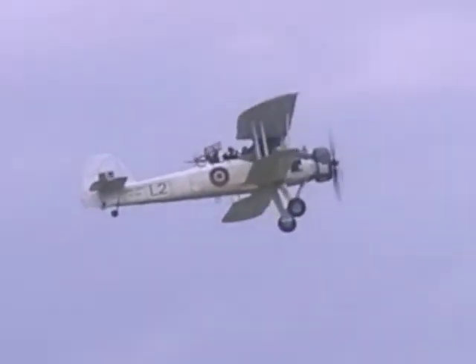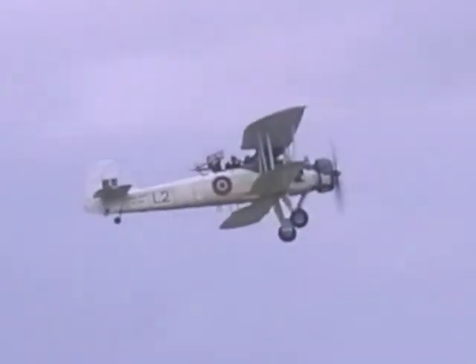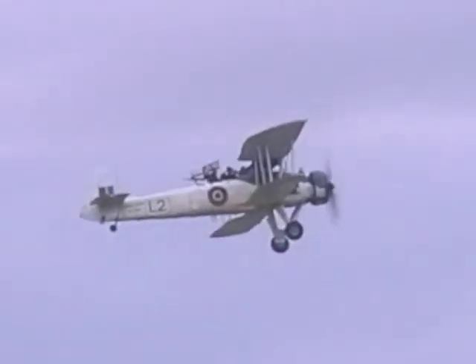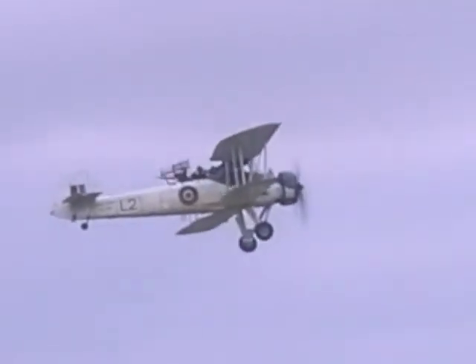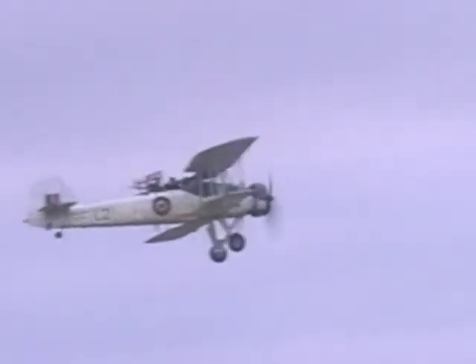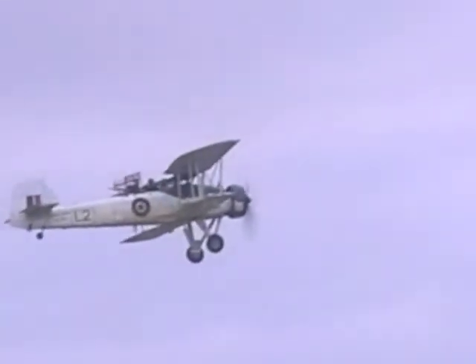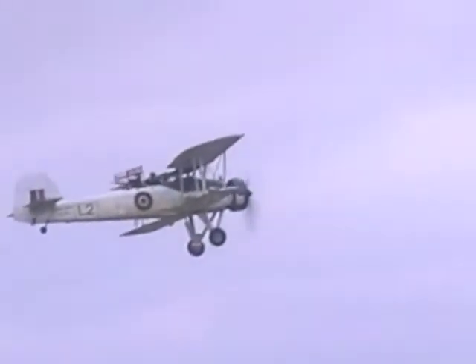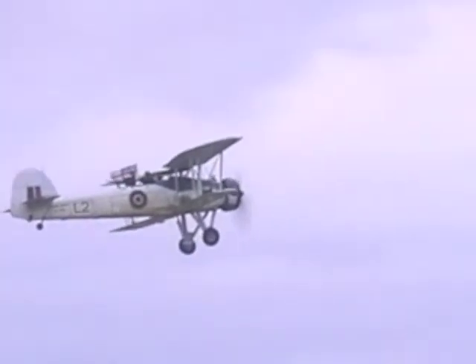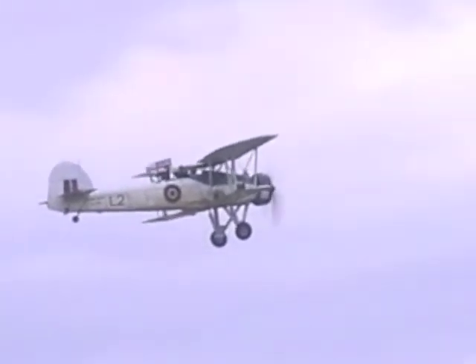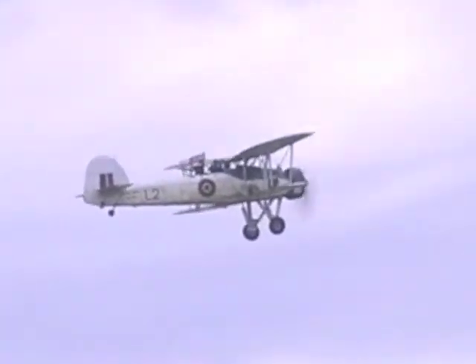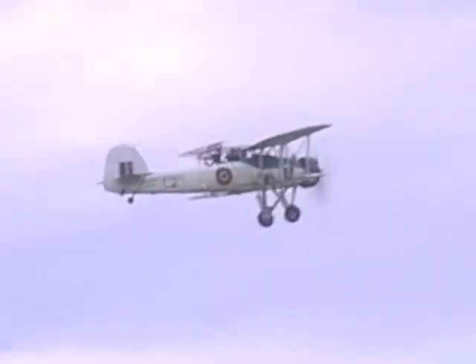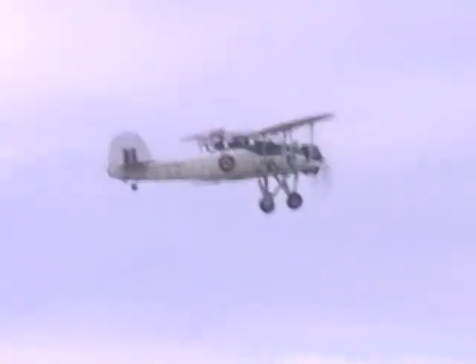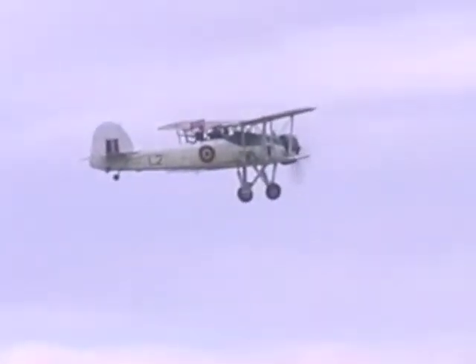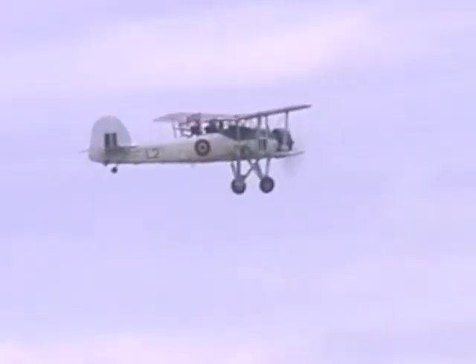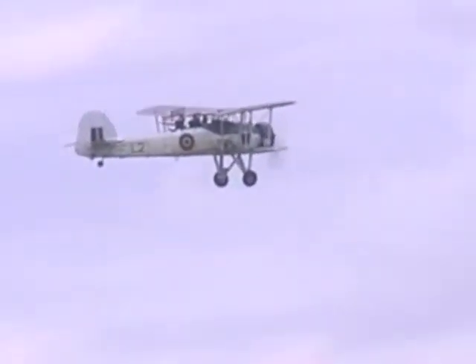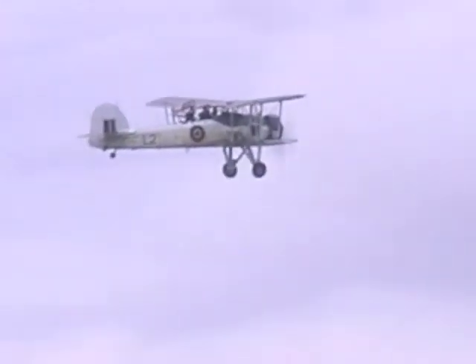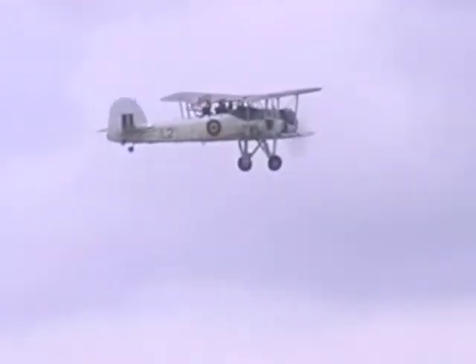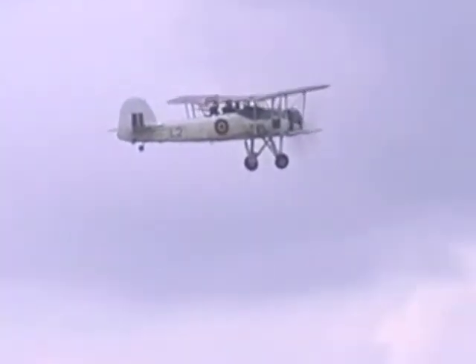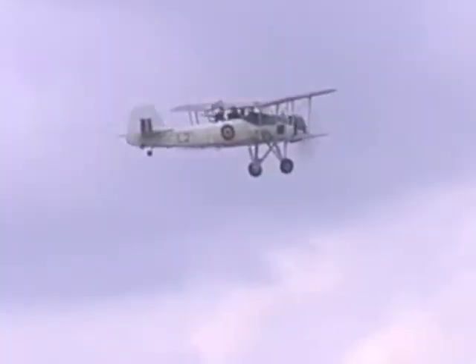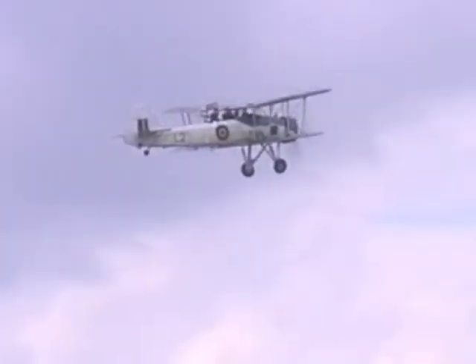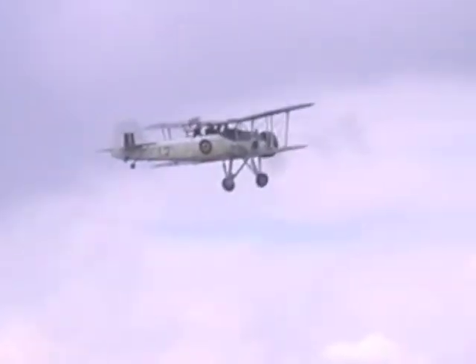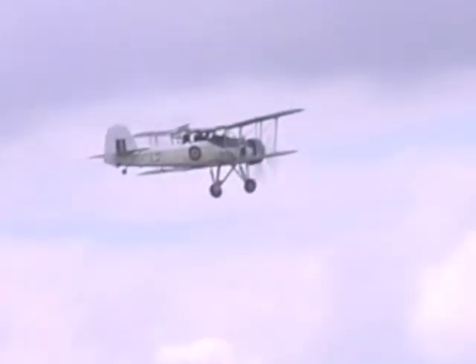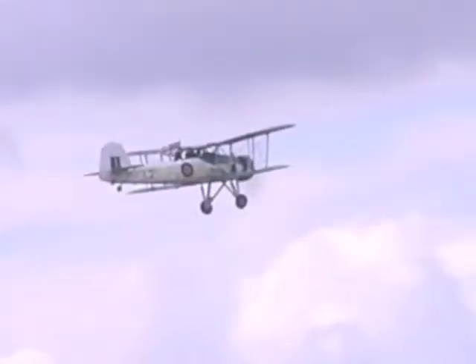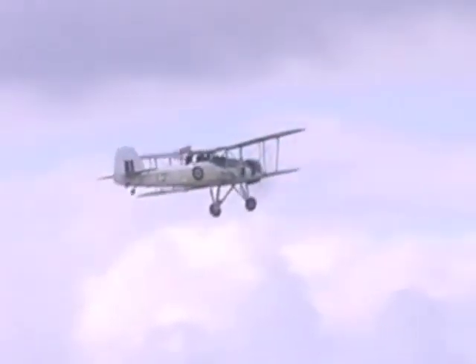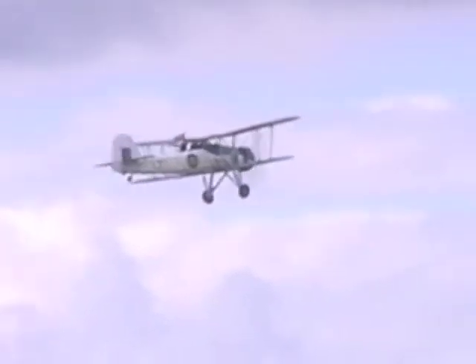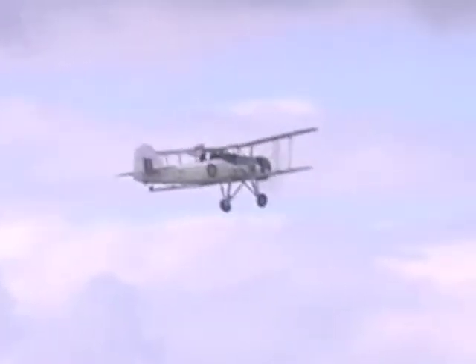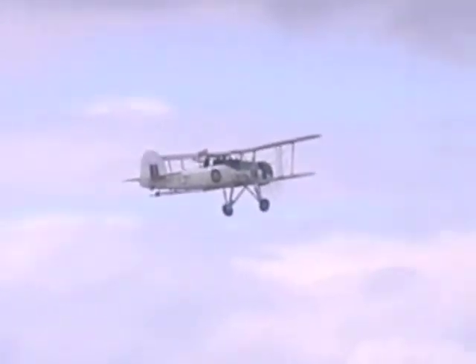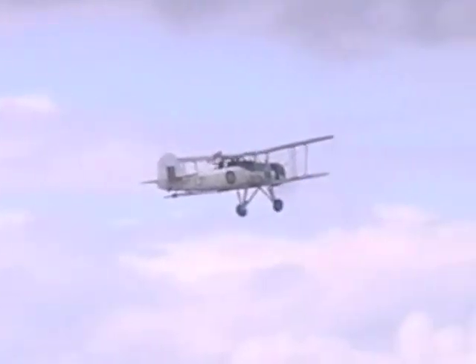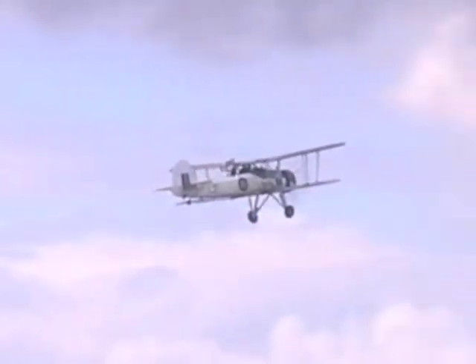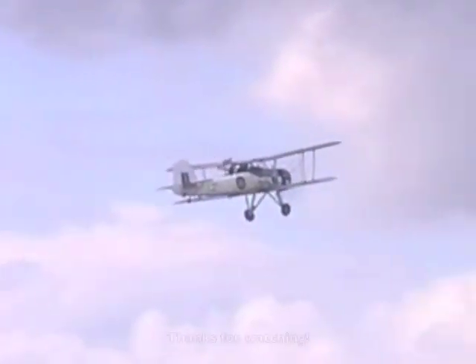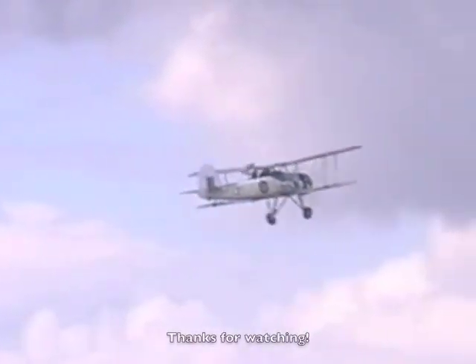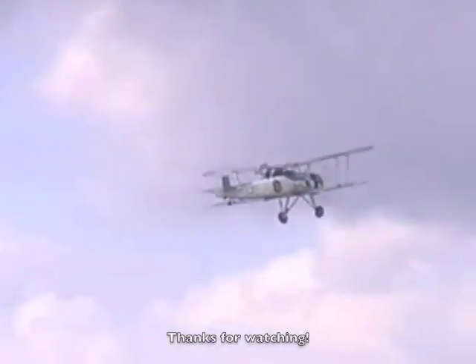For a World War II biplane, actually the over-the-nose visibility is reasonably good. The main restriction is the top wing, and that's what makes it look distinctive.